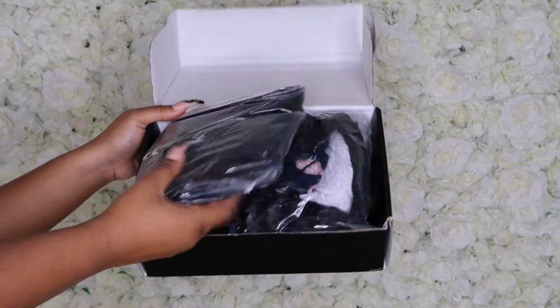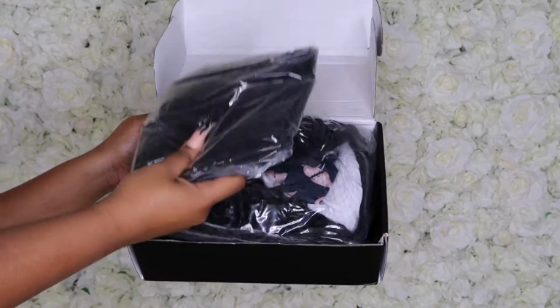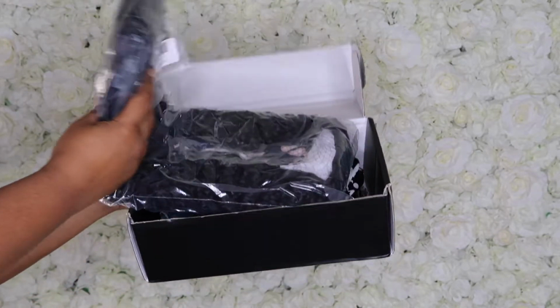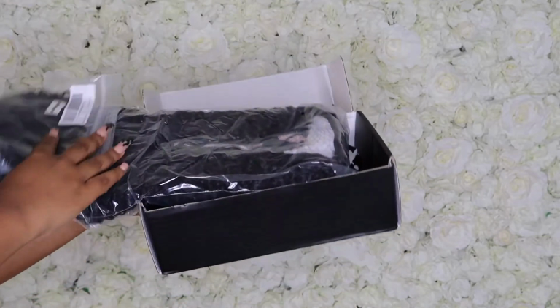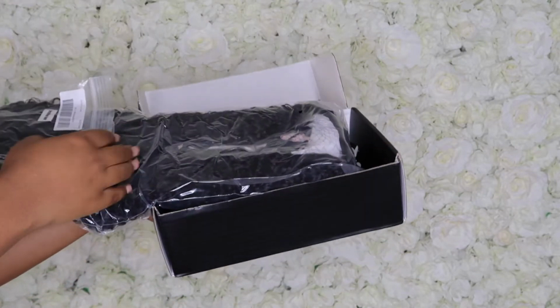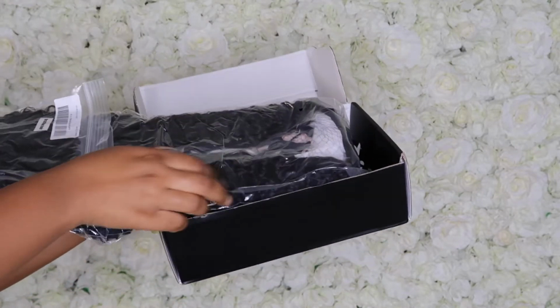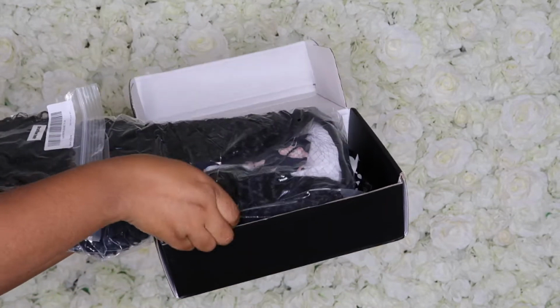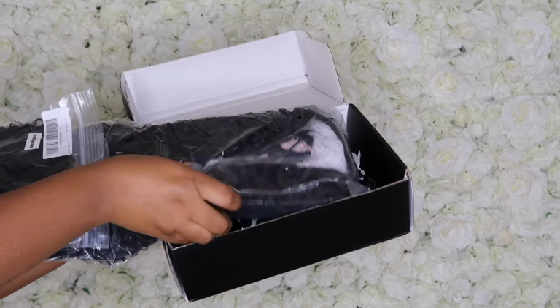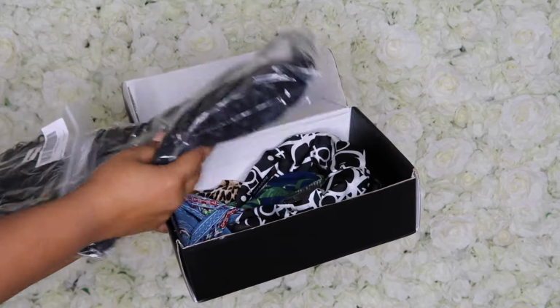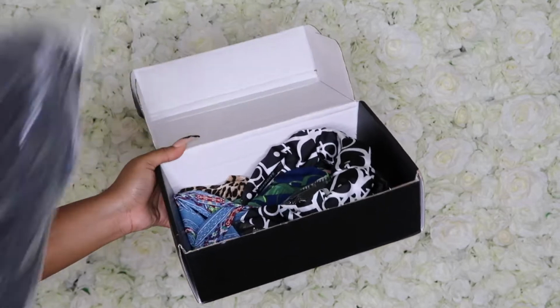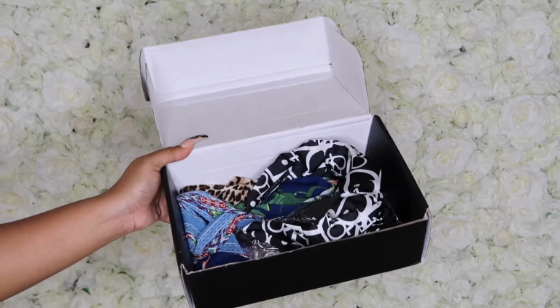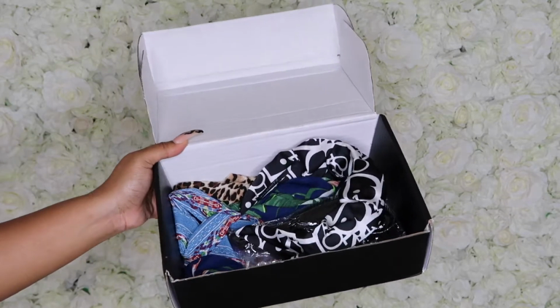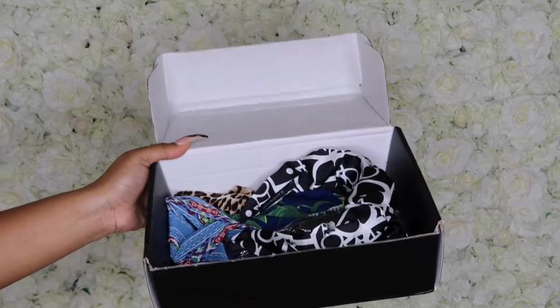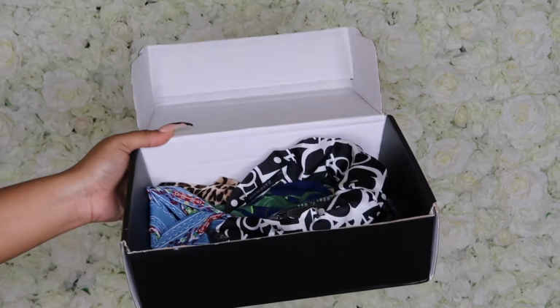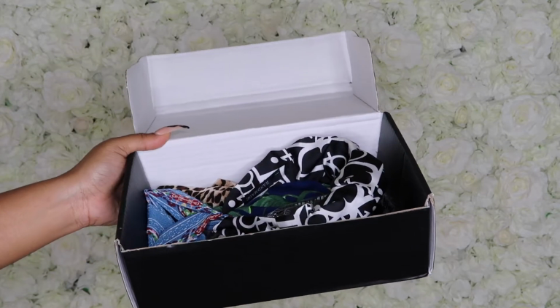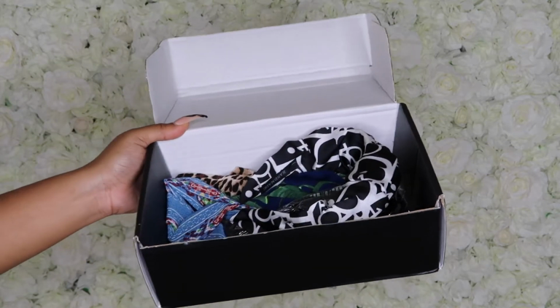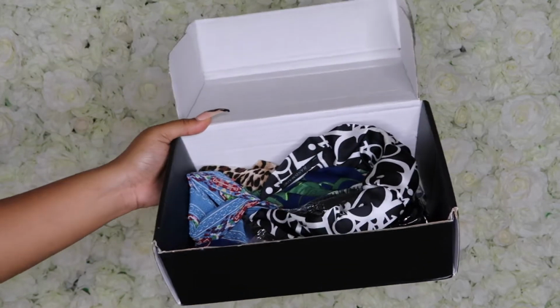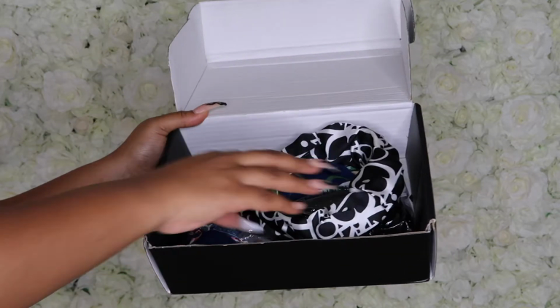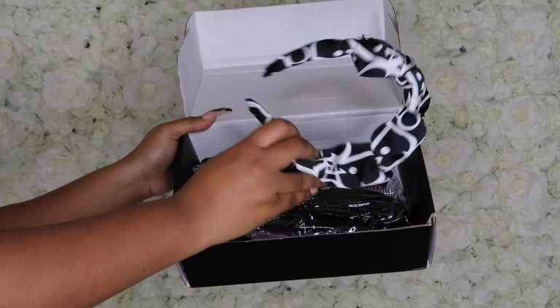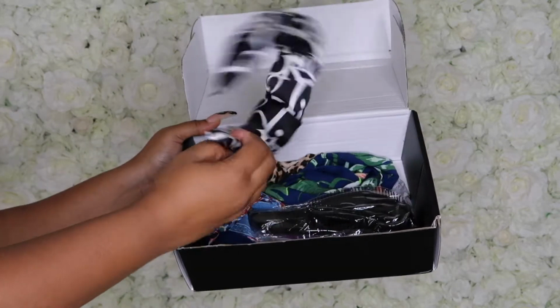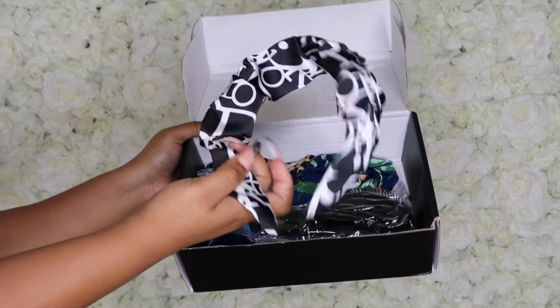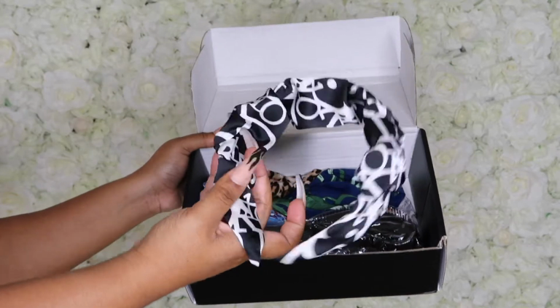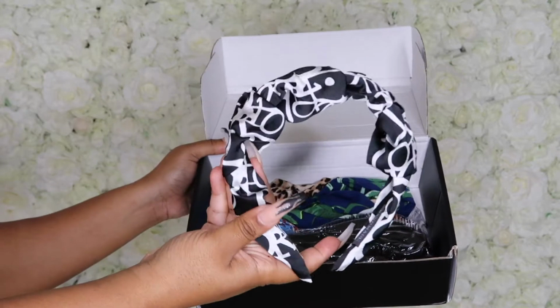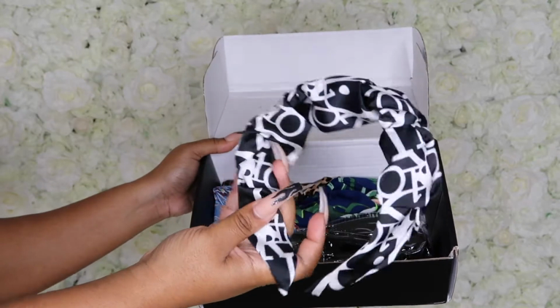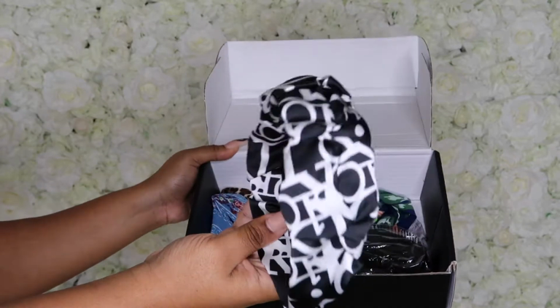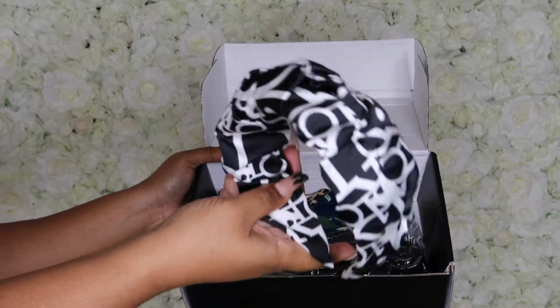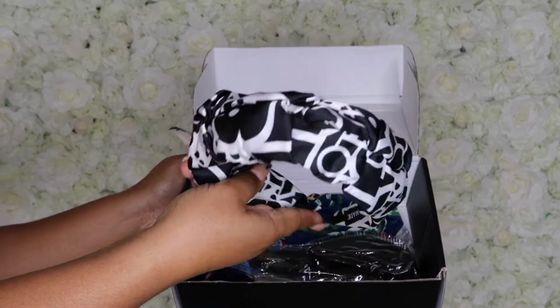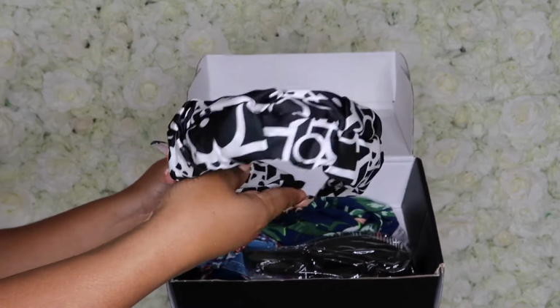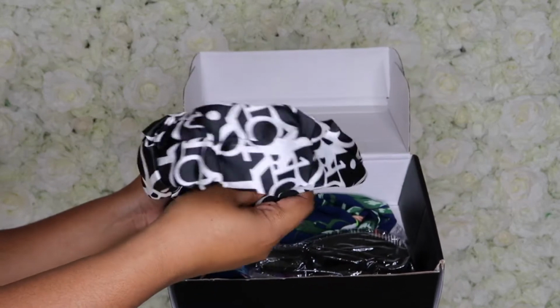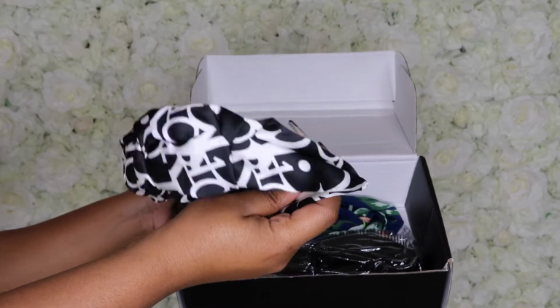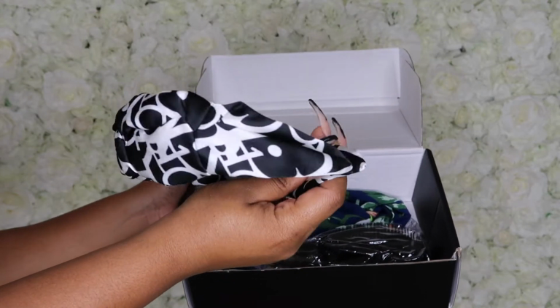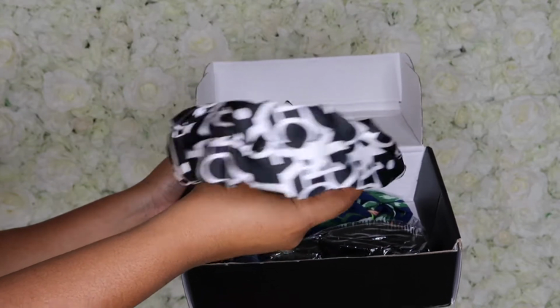First of all, this box comes with all these different cute headbands. I absolutely love the headbands — I'm going to use one of them during this tutorial. So right now I'm going to show you guys everything that comes in the box.